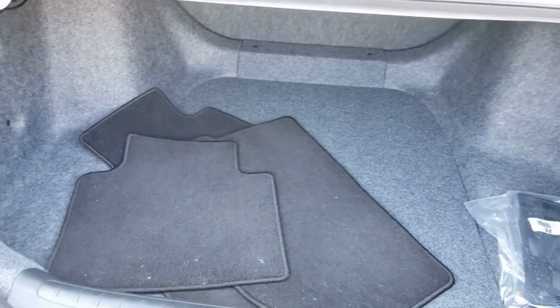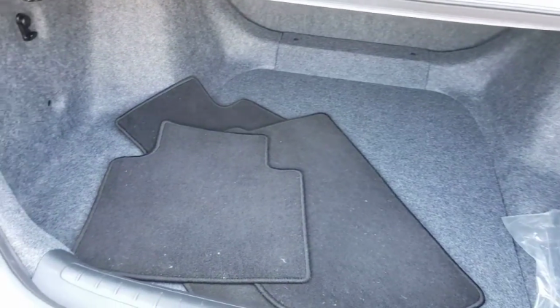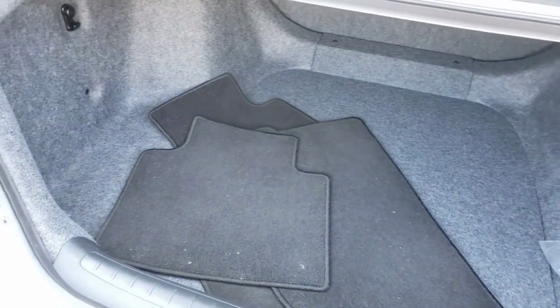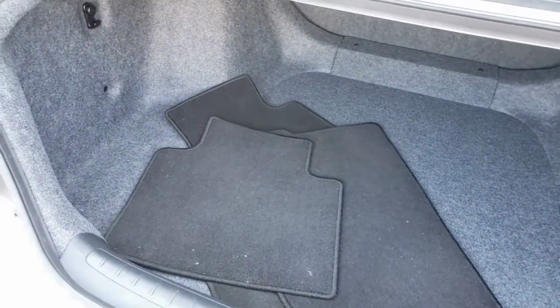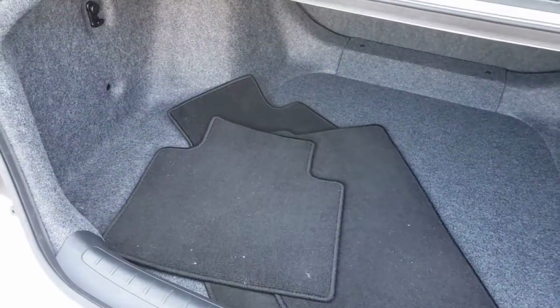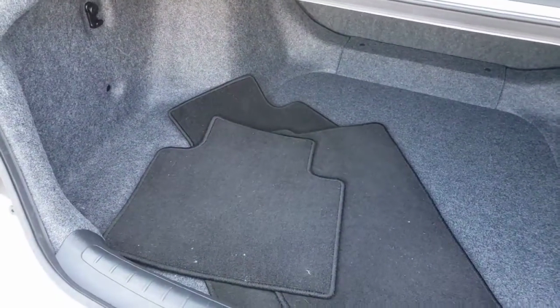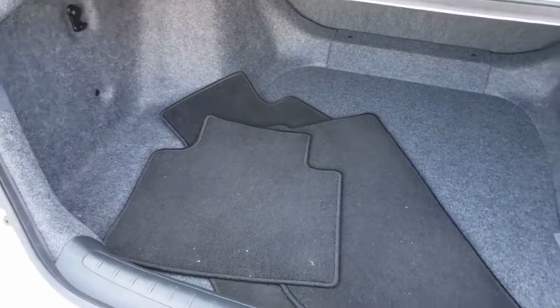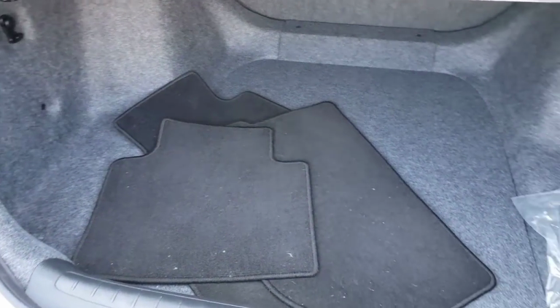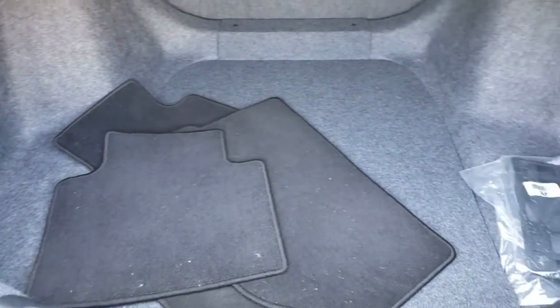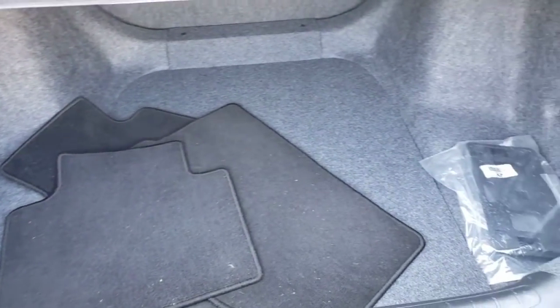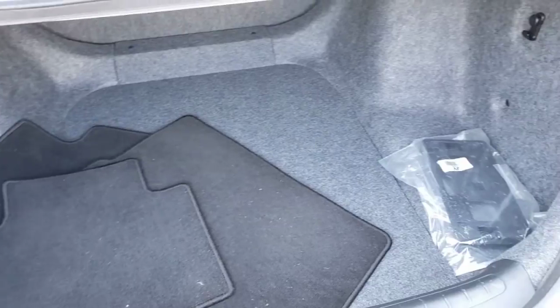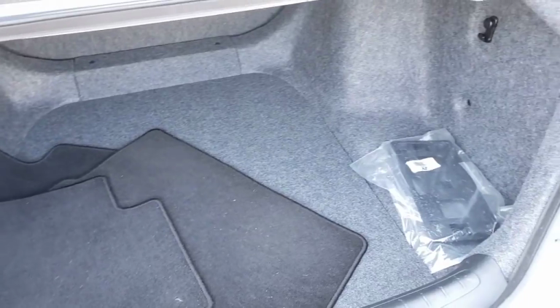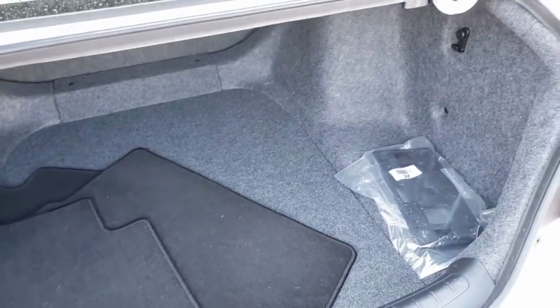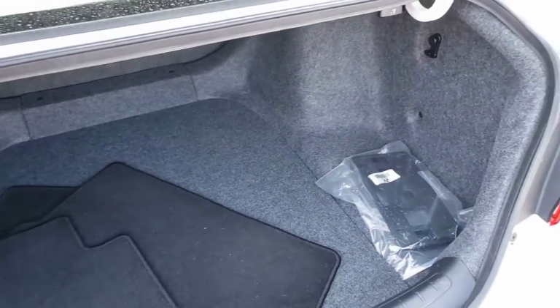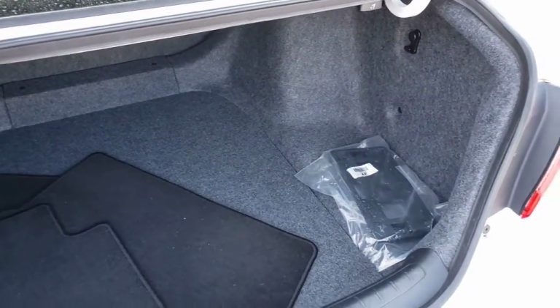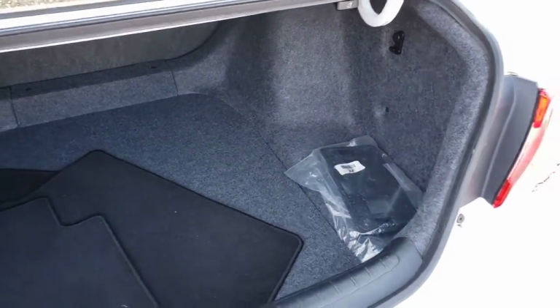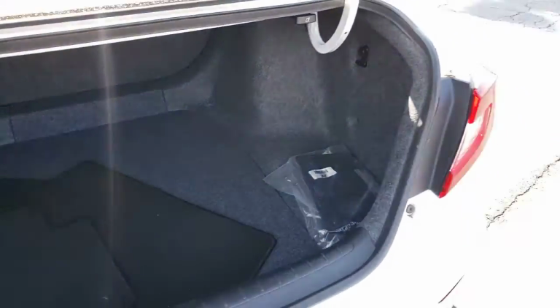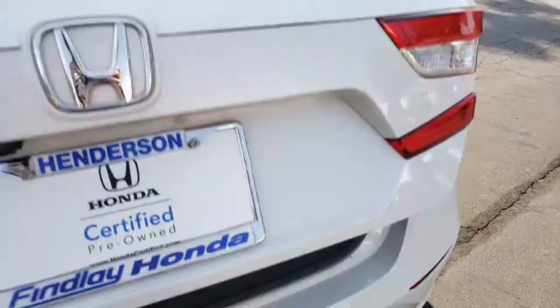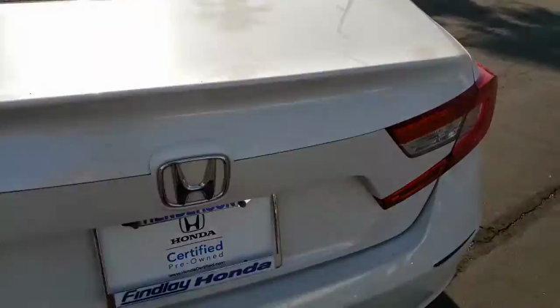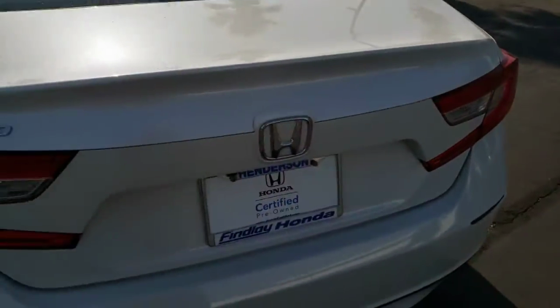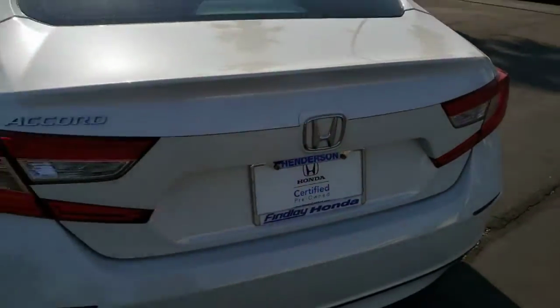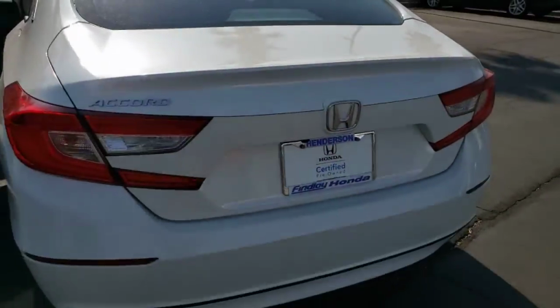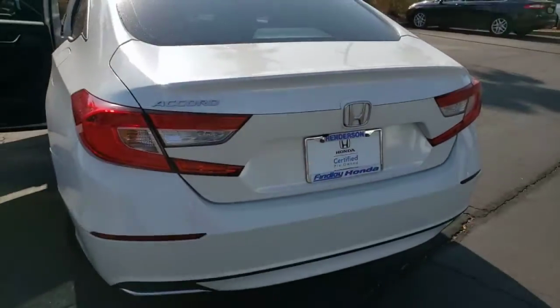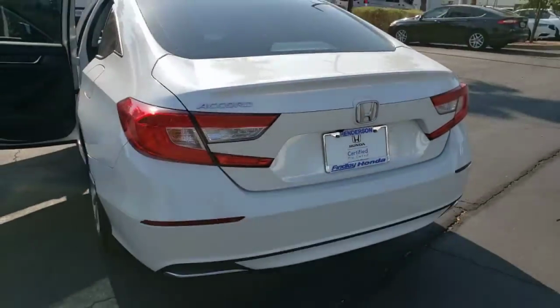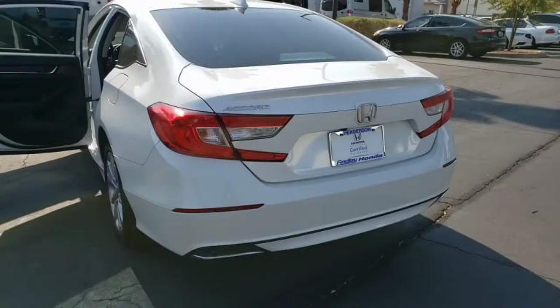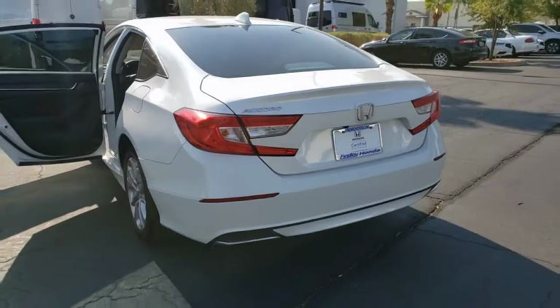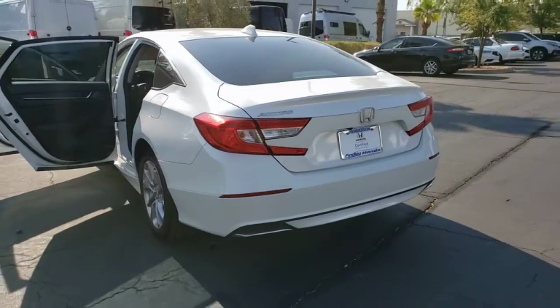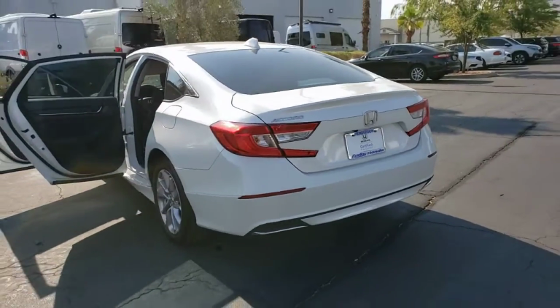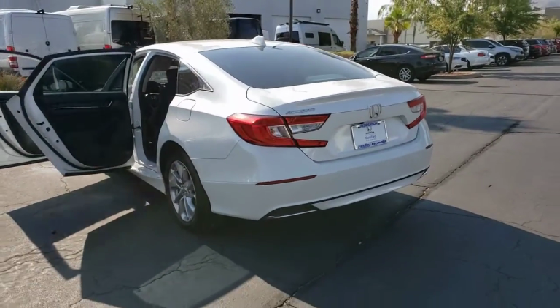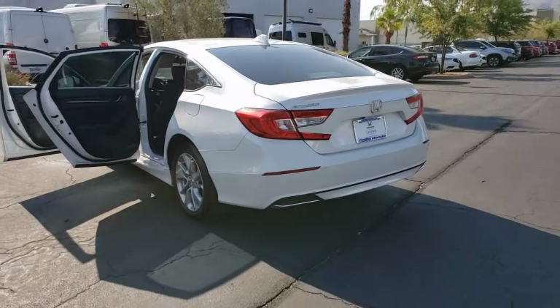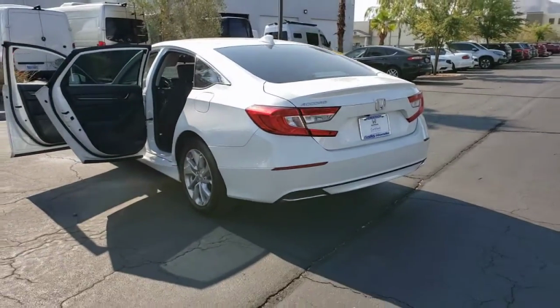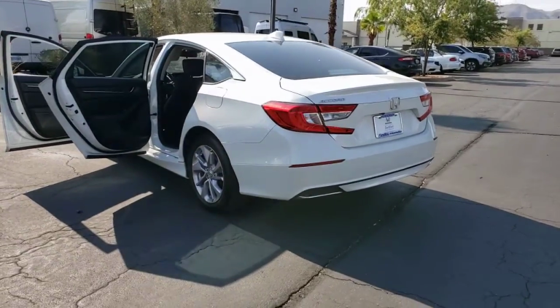The following are some of this vehicle's highlighted options: backup camera, engine immobilizer. It's time you treated yourself to the best. This Honda Accord is waiting — come in and drive it today.